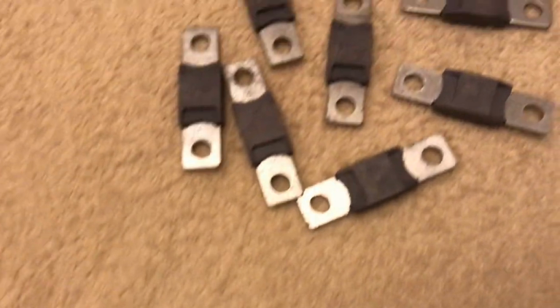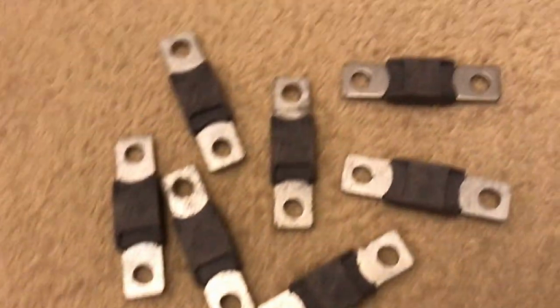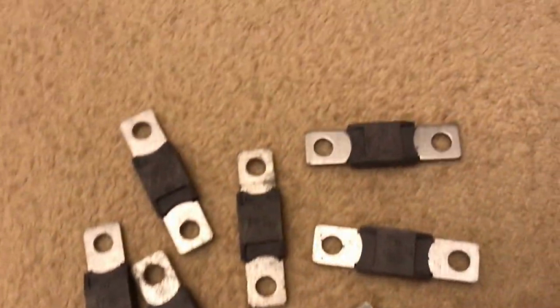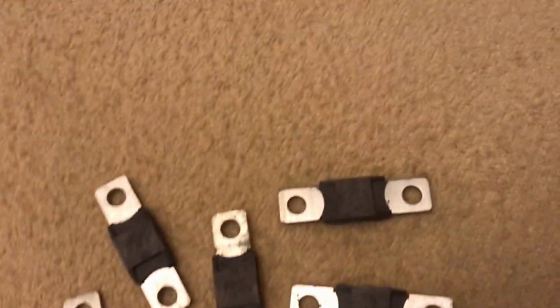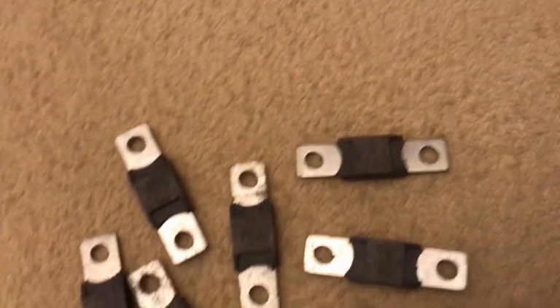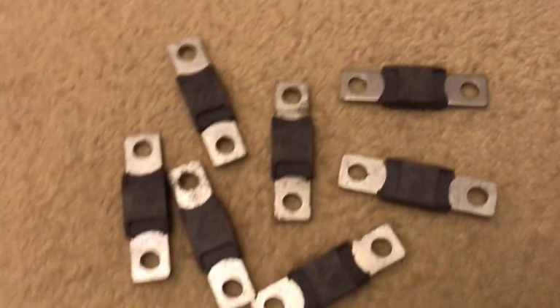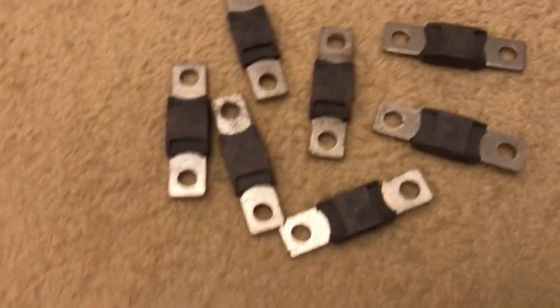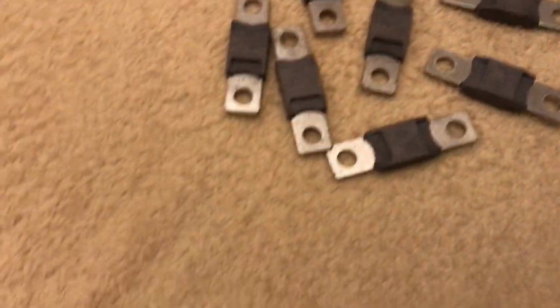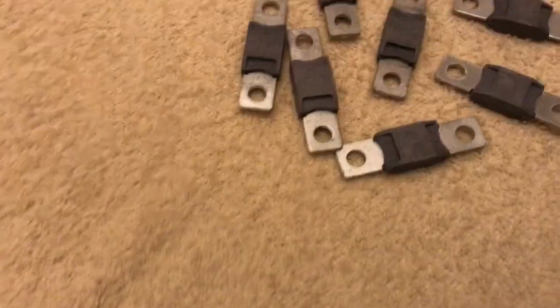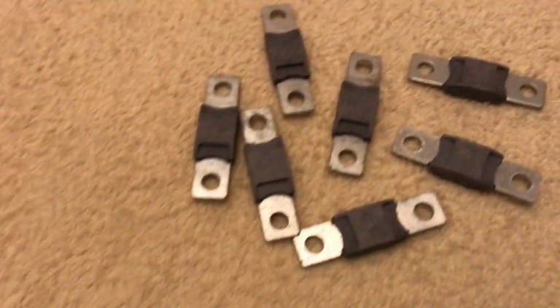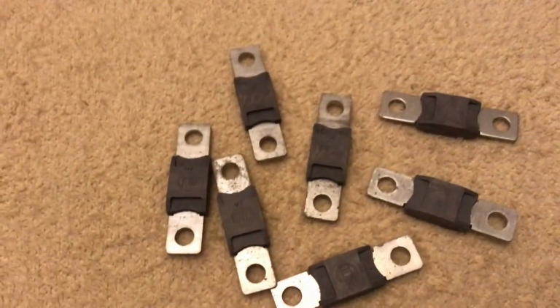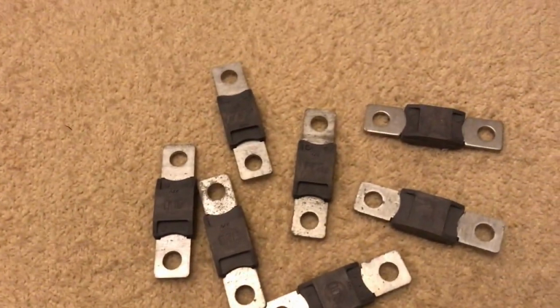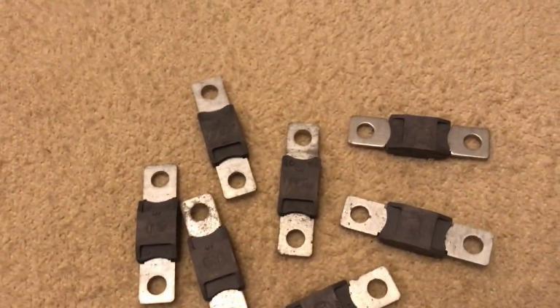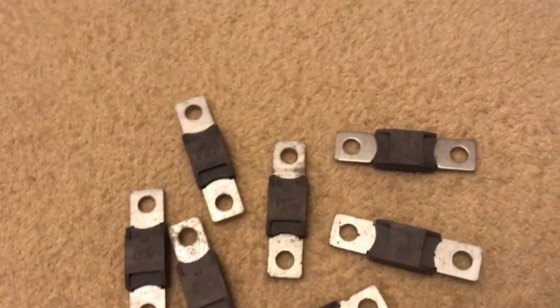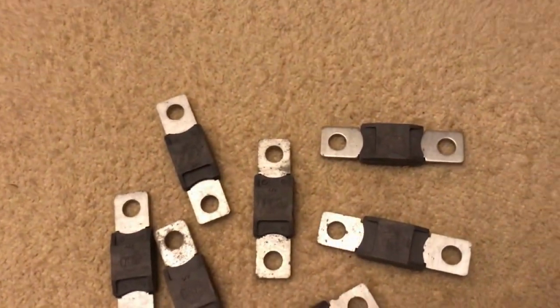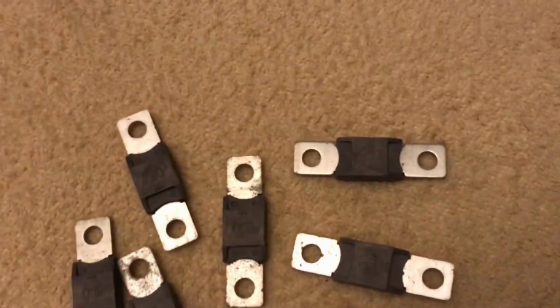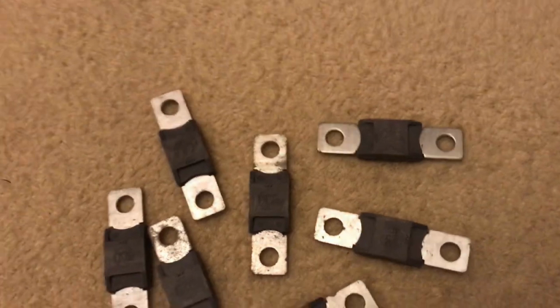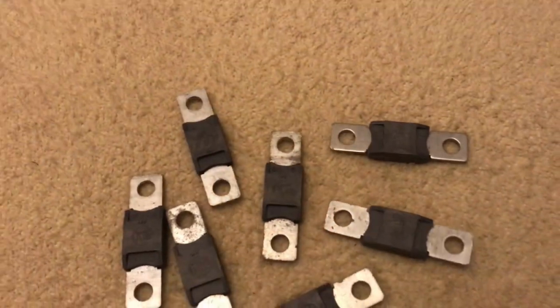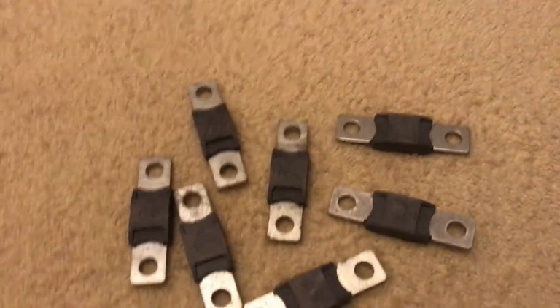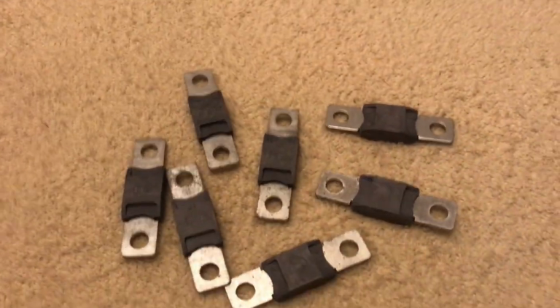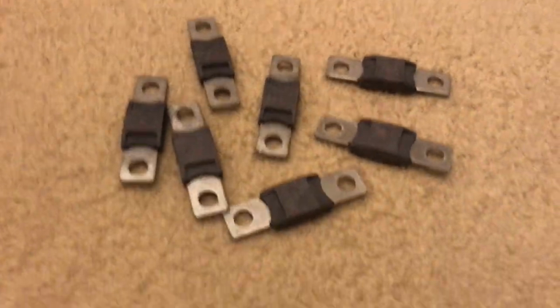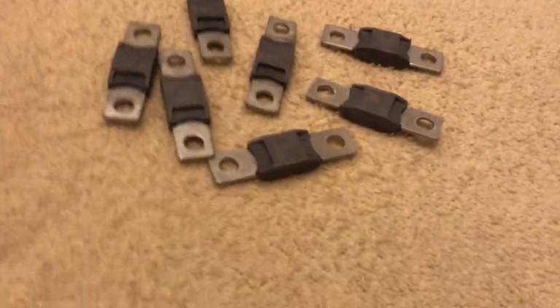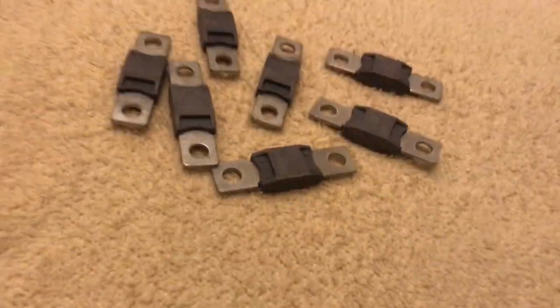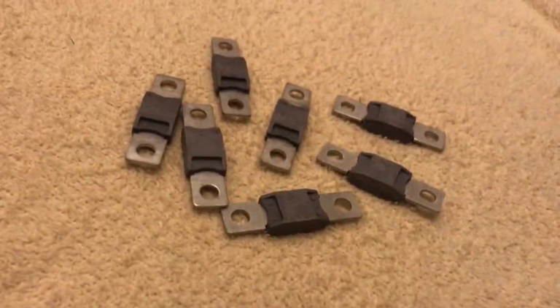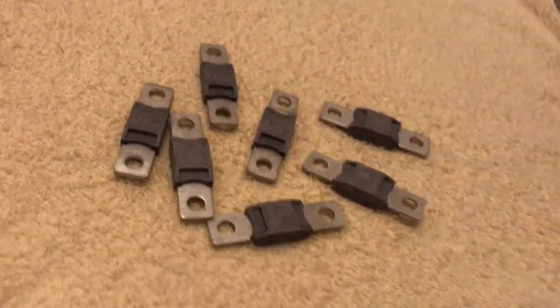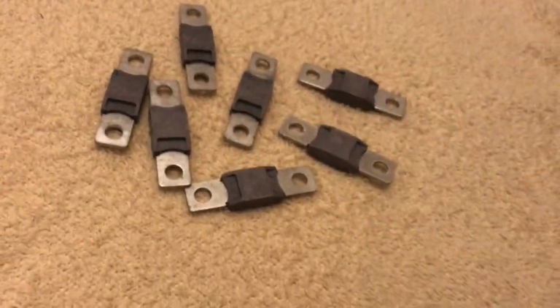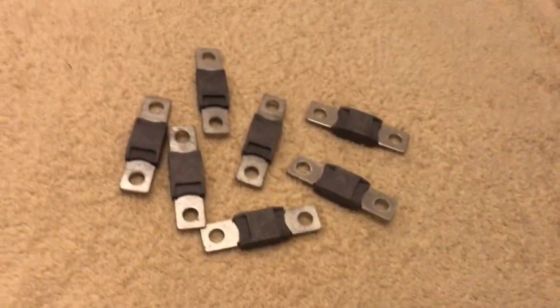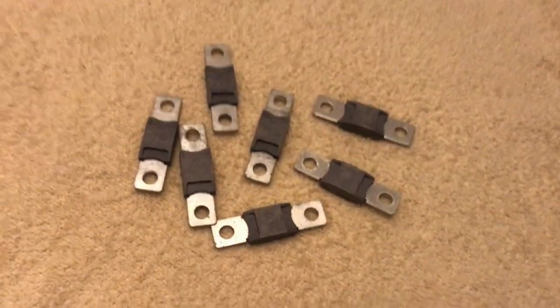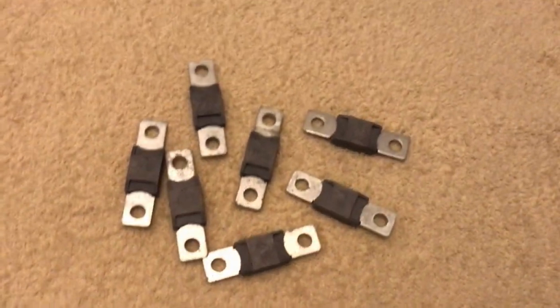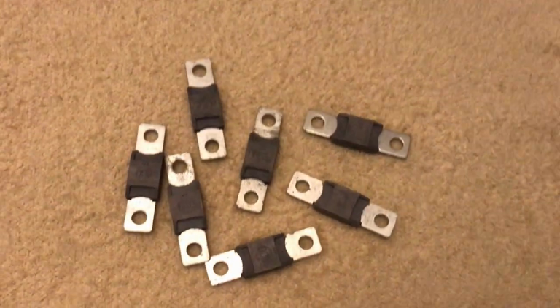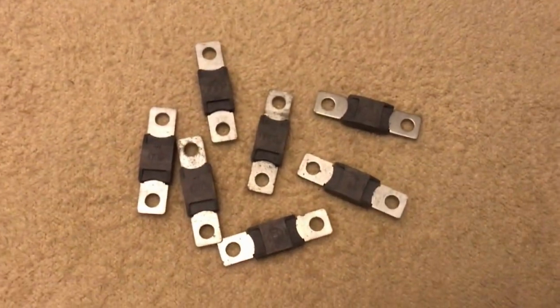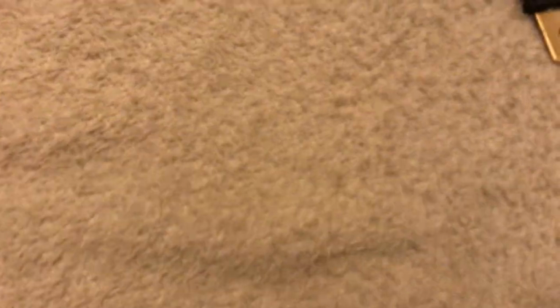Next up we have ANL fuses. These are my favourite. Whether you have a small, medium or large system they are perfect. And the fuse holders for ANLs are much more robust.